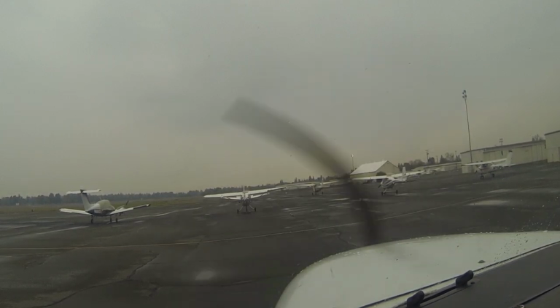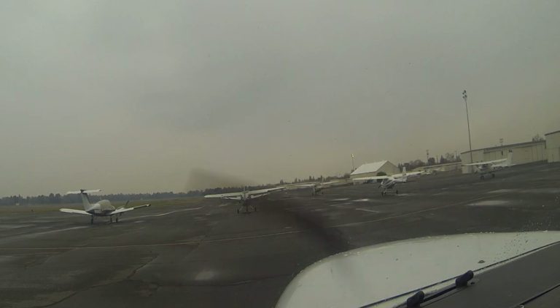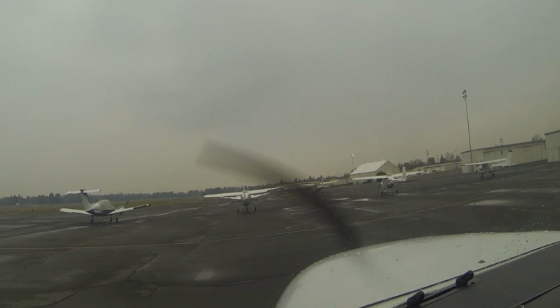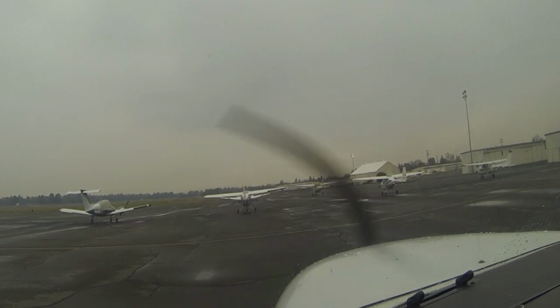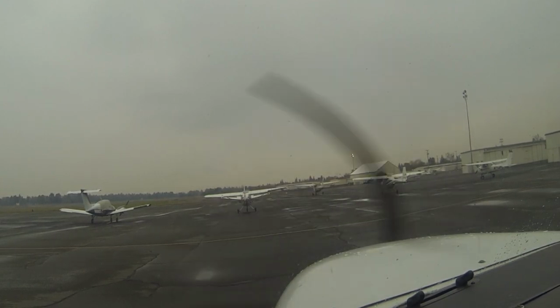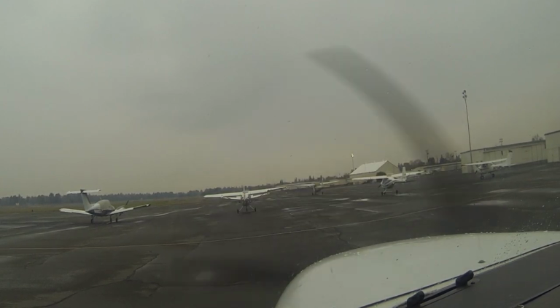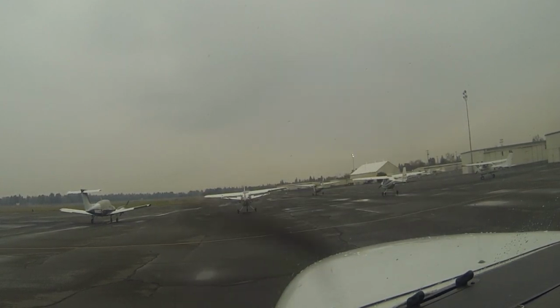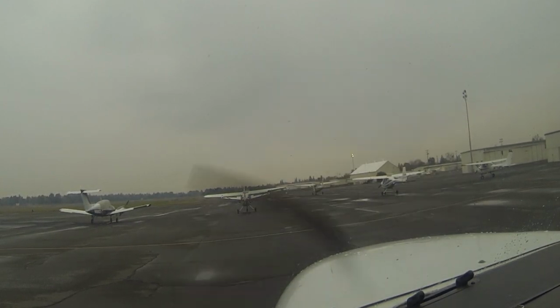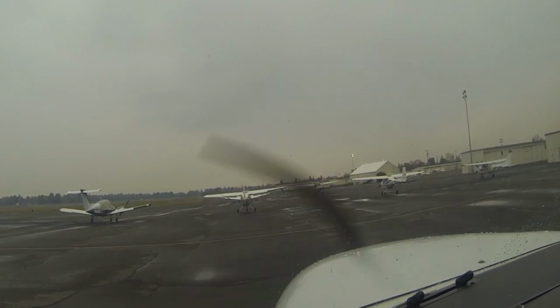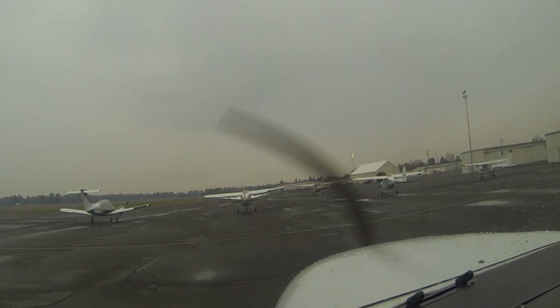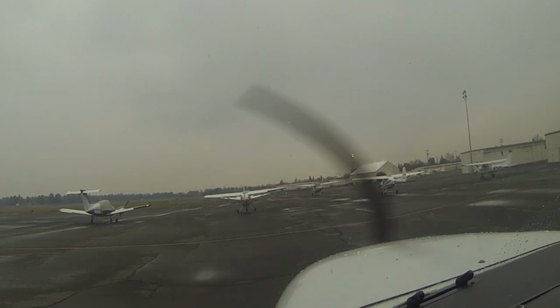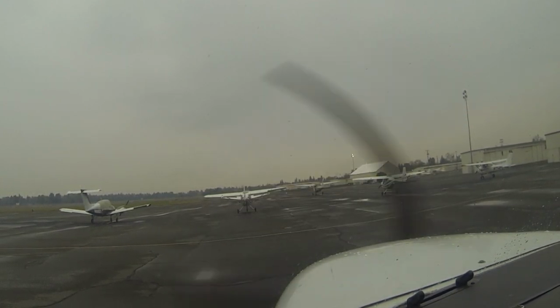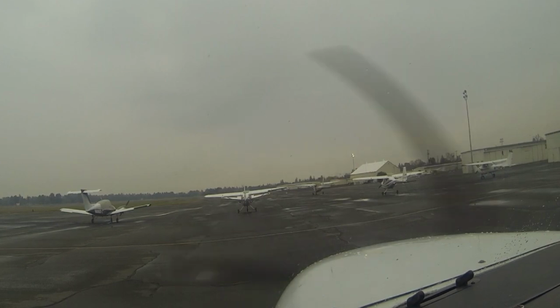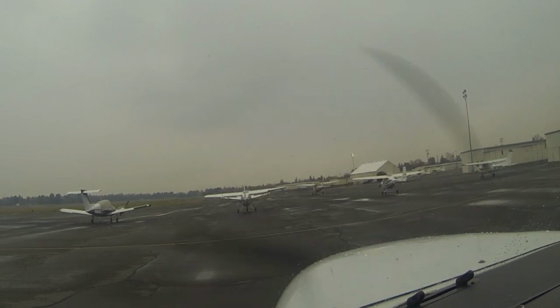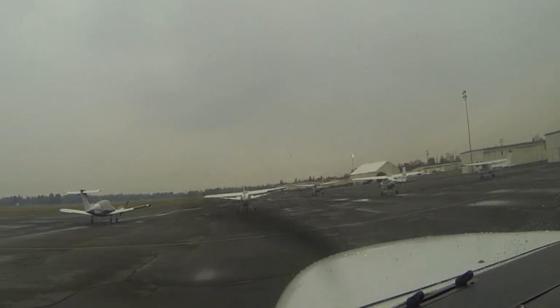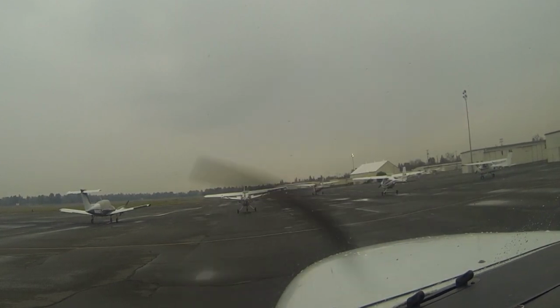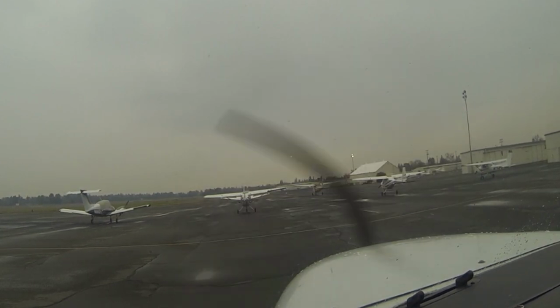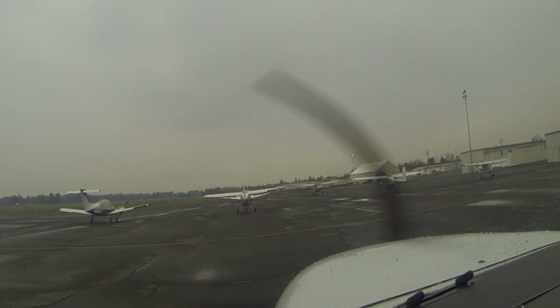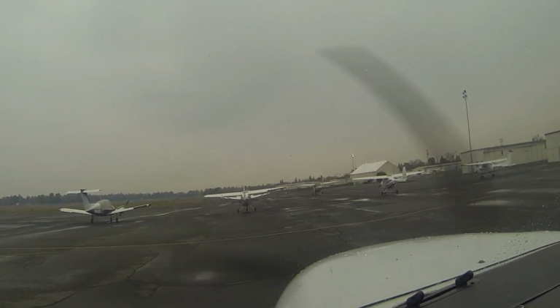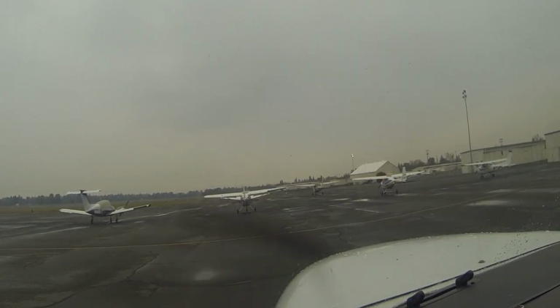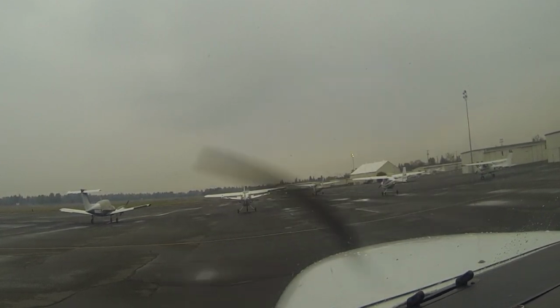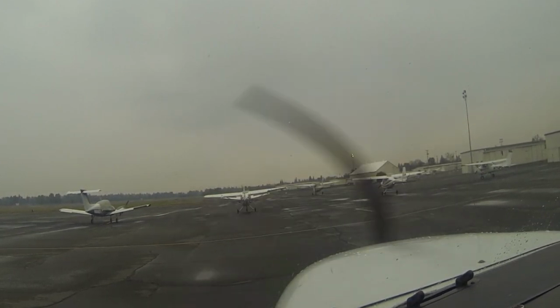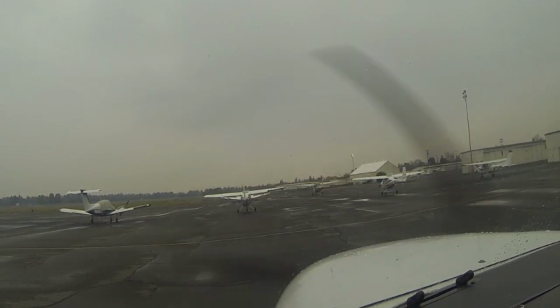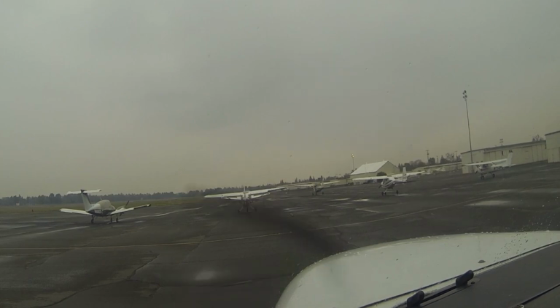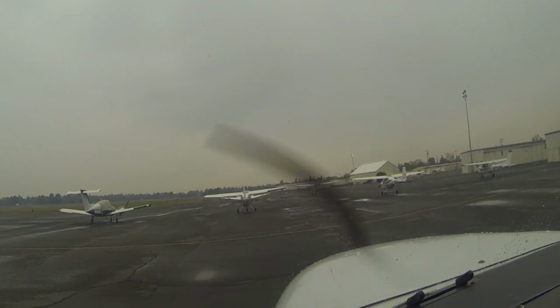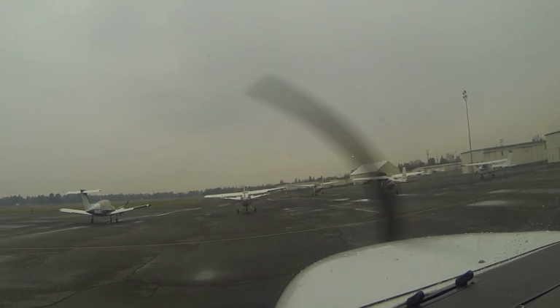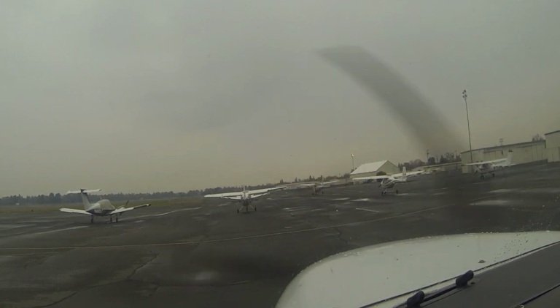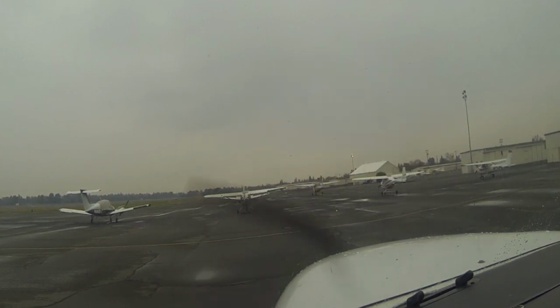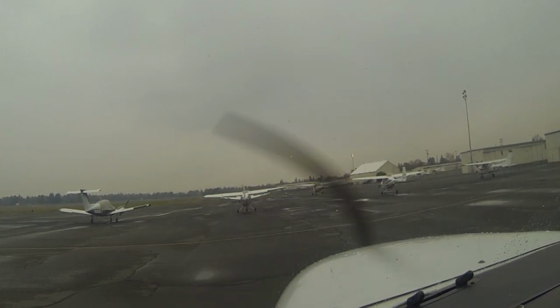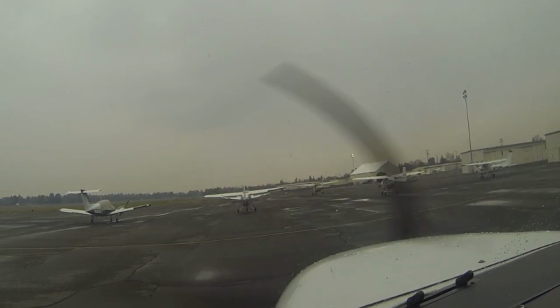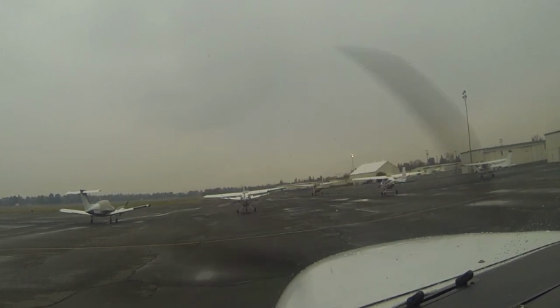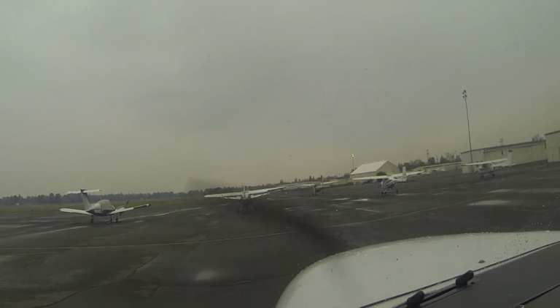Executive Tower, Skyhawk 7-3-8 Yankee Lama, 0-3-2. ILS Runway 2 approach in use. Circle to land and depart Runway 2-0. Use caution for birds in the vicinity of the airport. Advise on initial contact, you have information Whiskey.